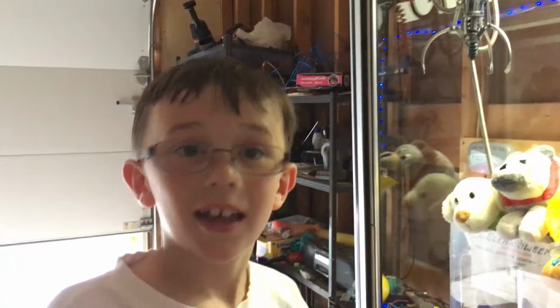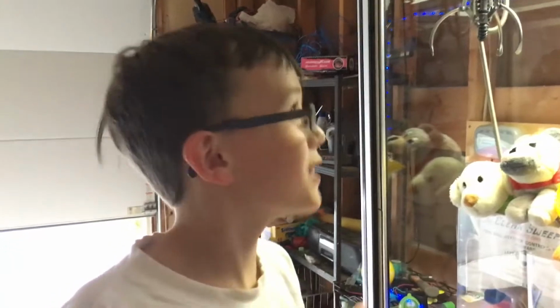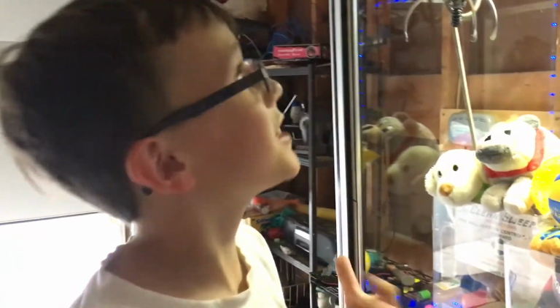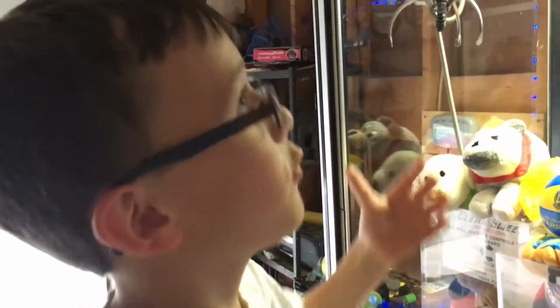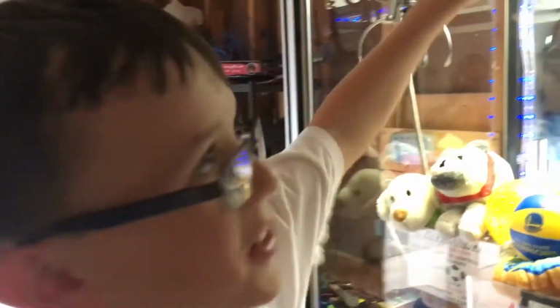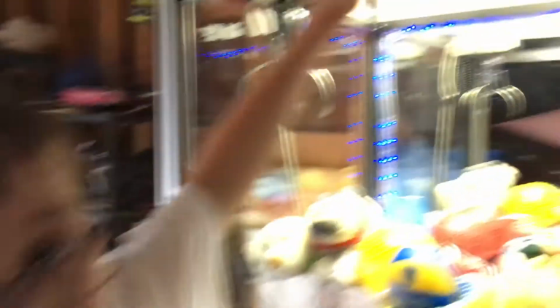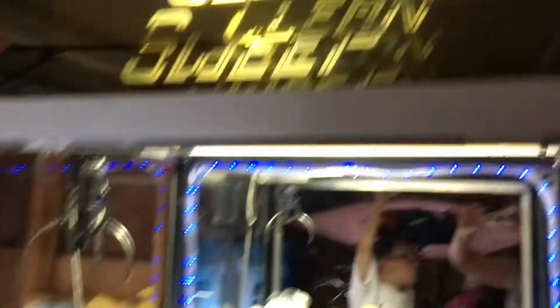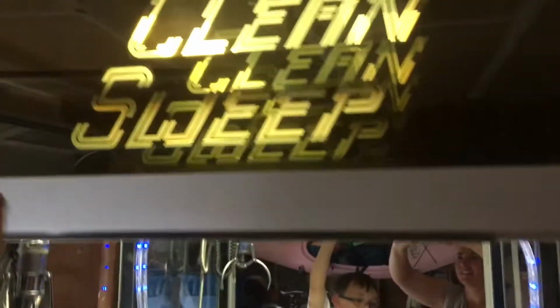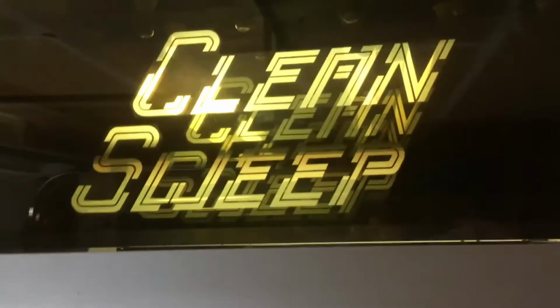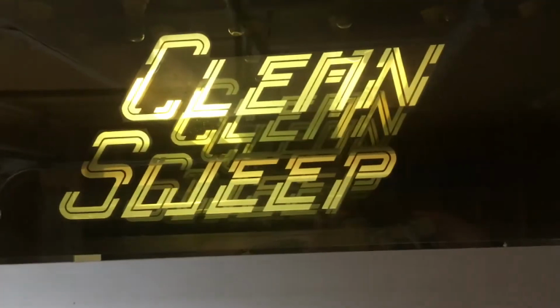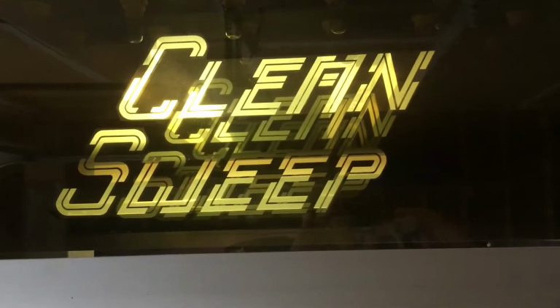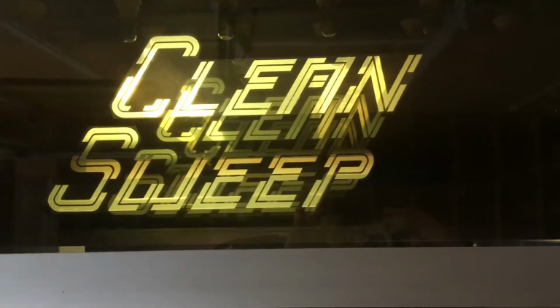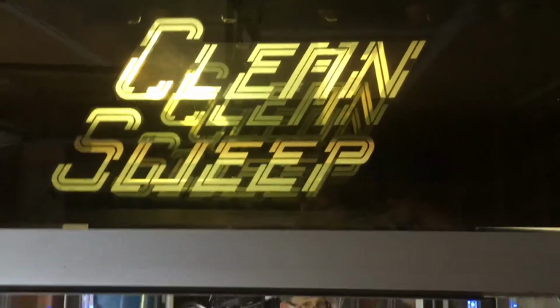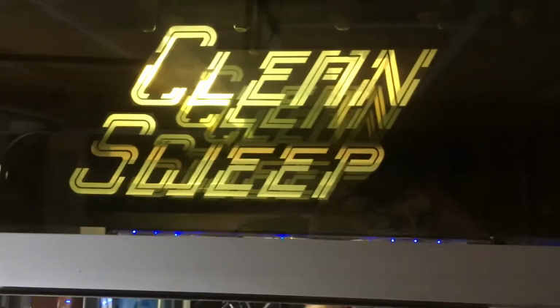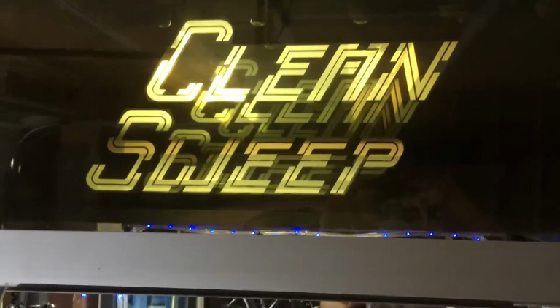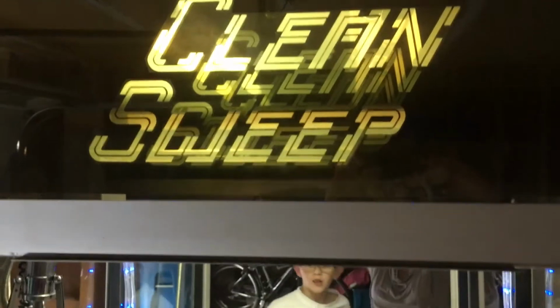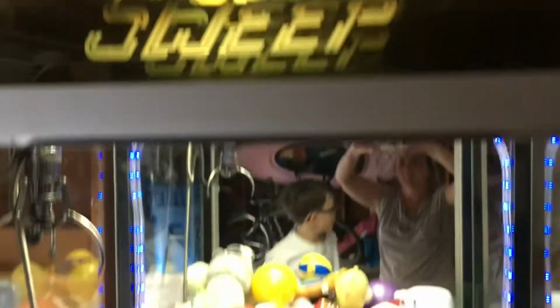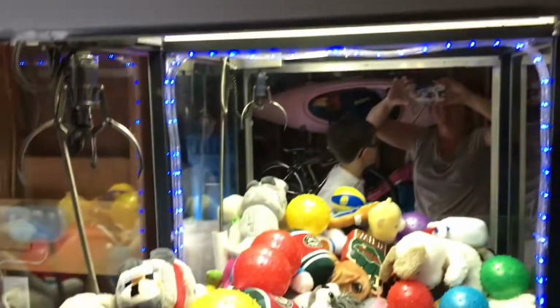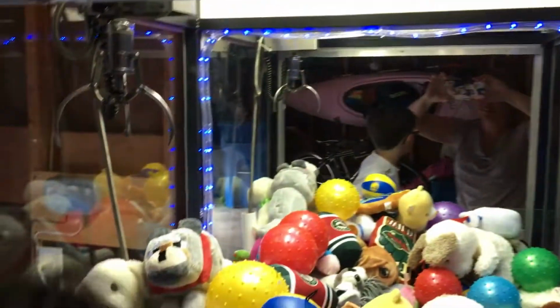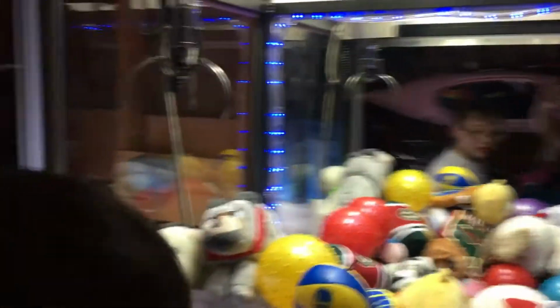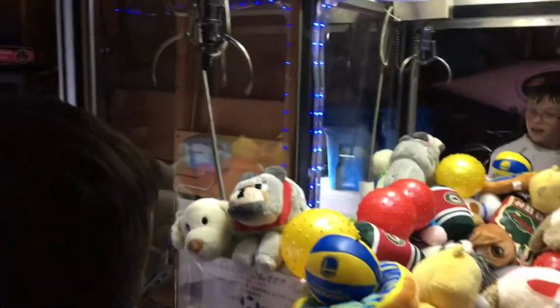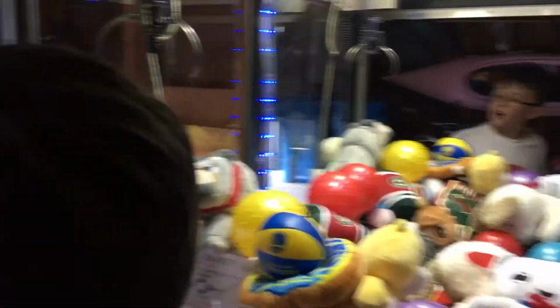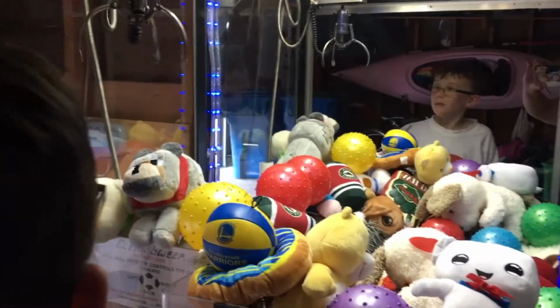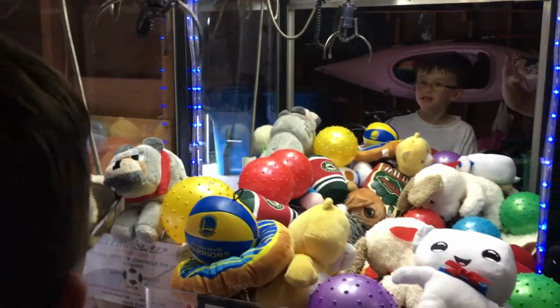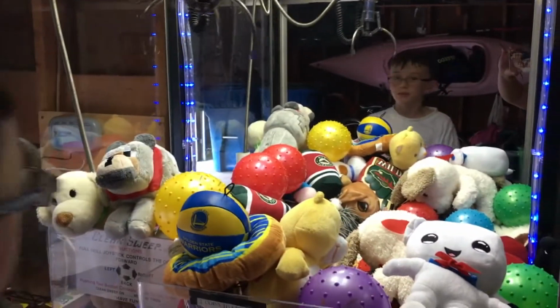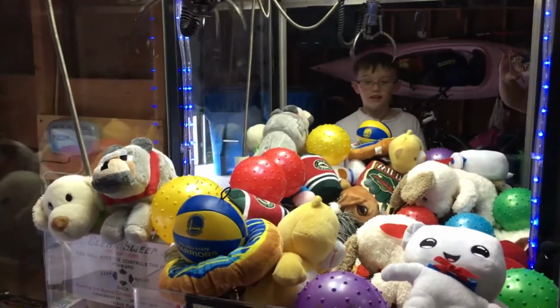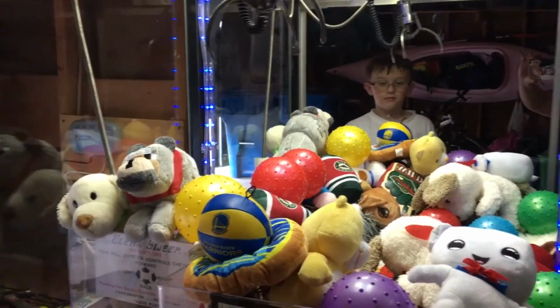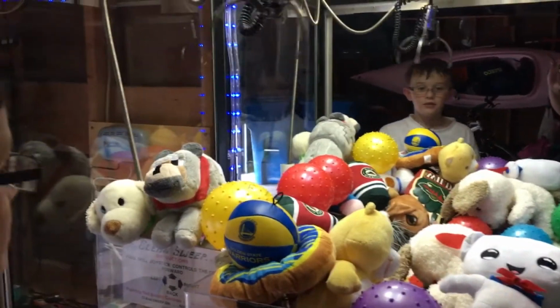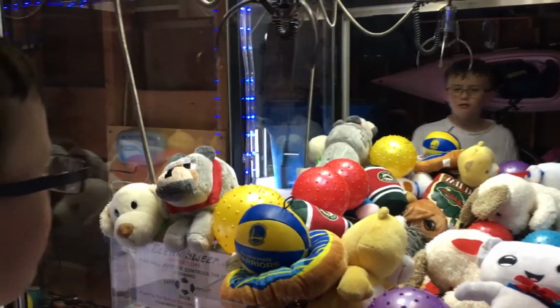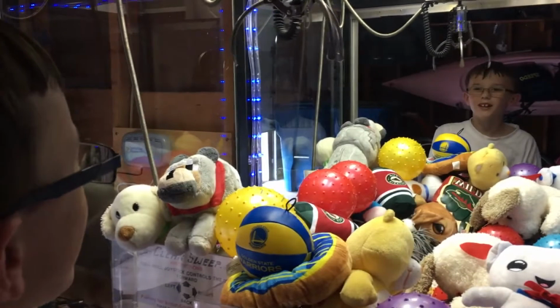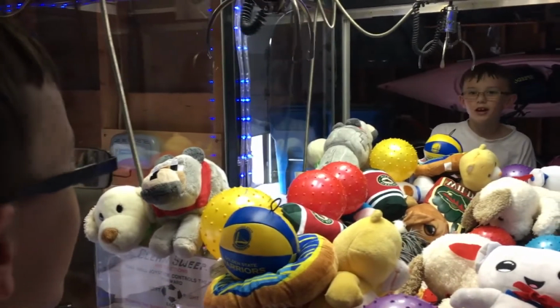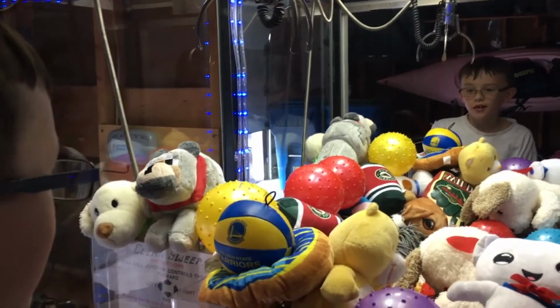Hey guys, what's up? We're at the Clean Sweep claw machine, but it's my claw machine. Awesome. I picked it up today at like 1 o'clock, I think.